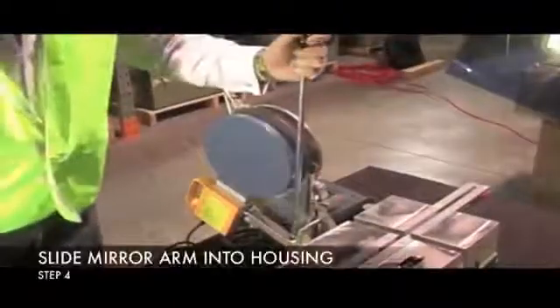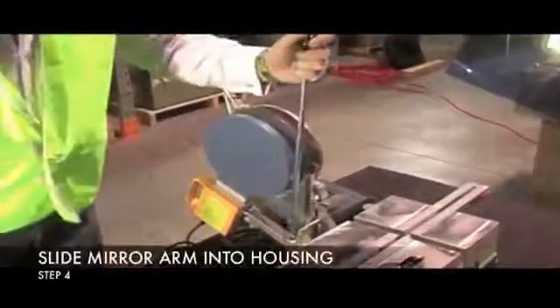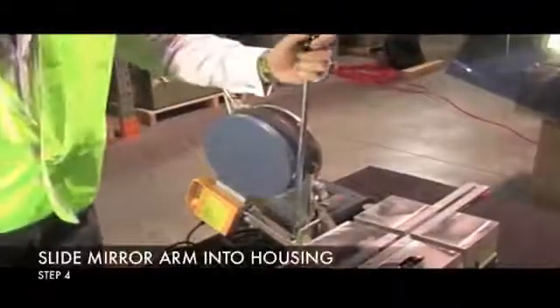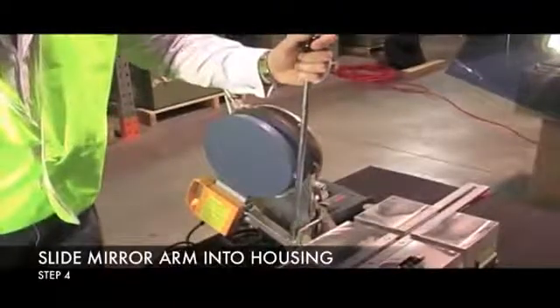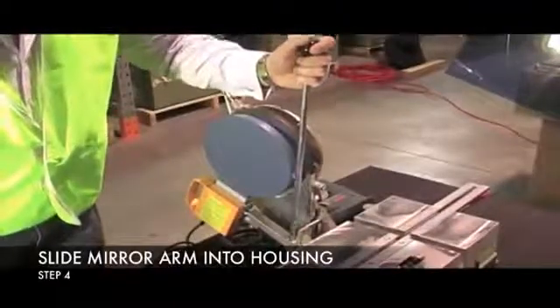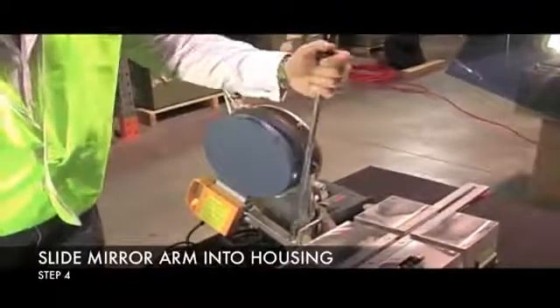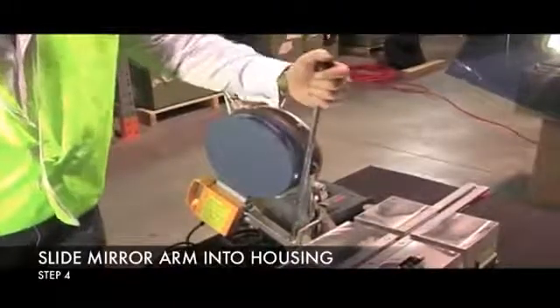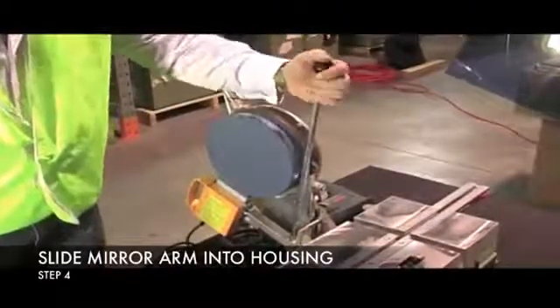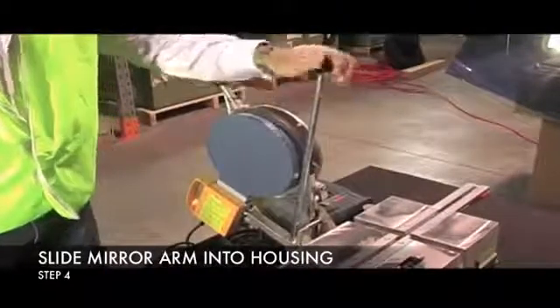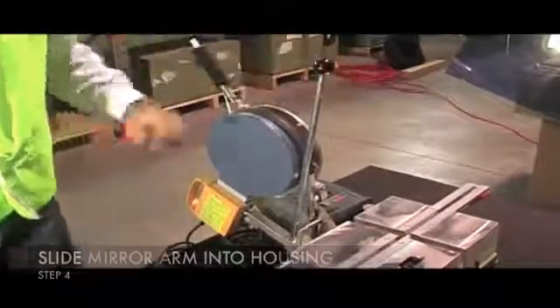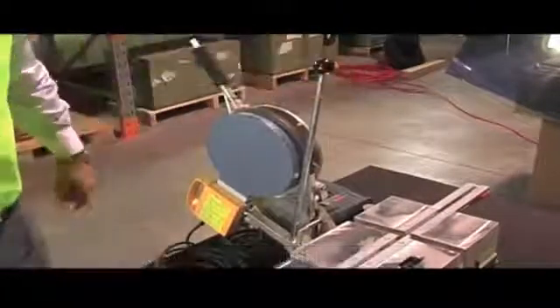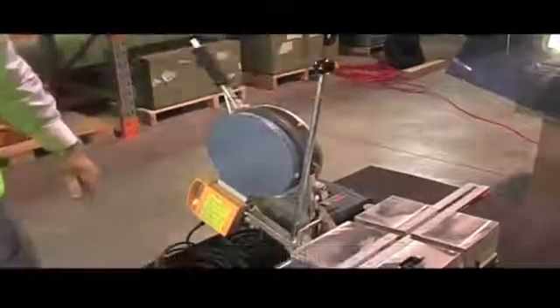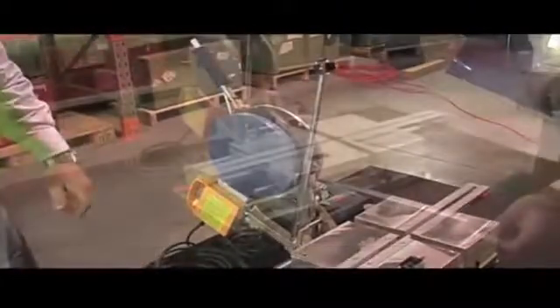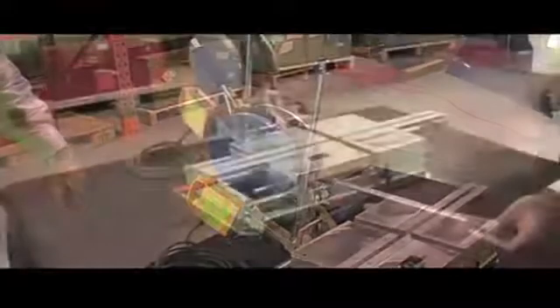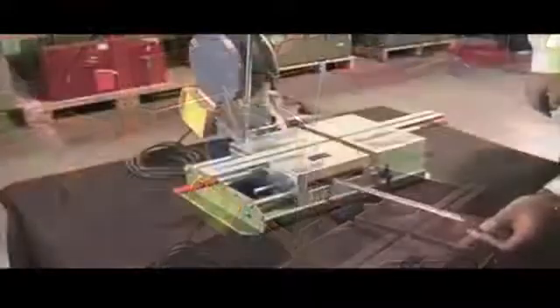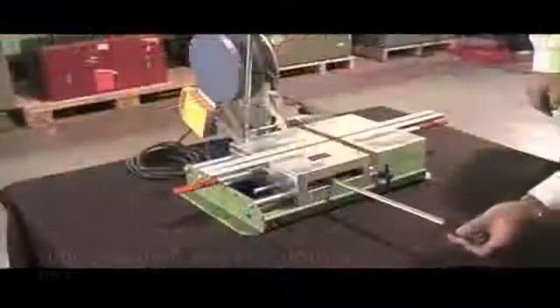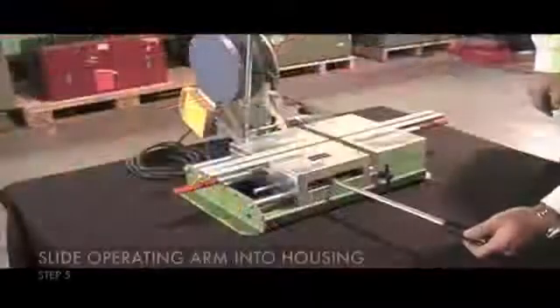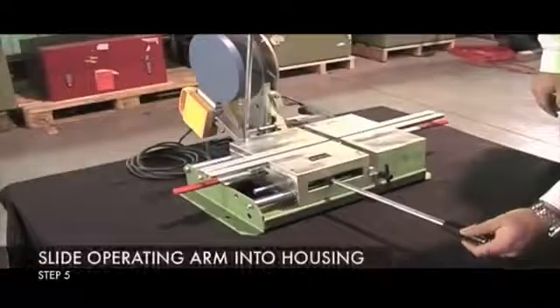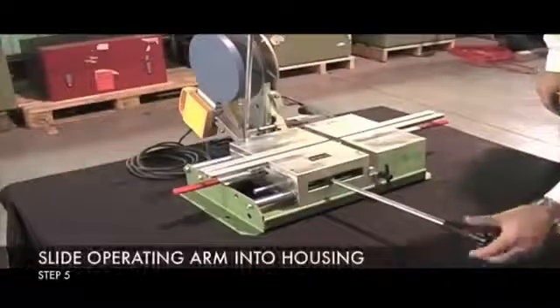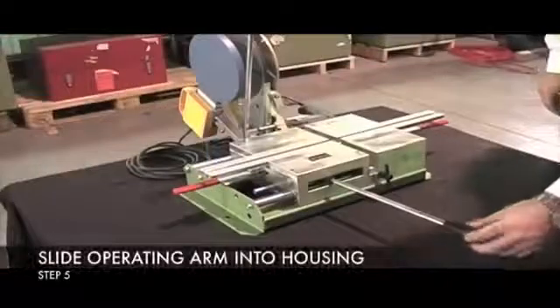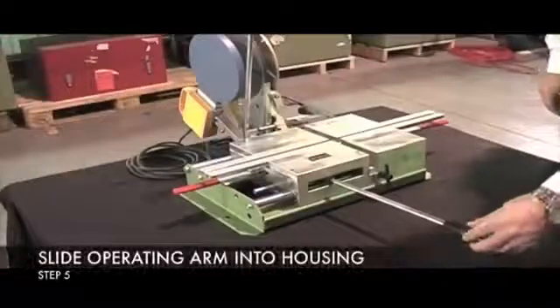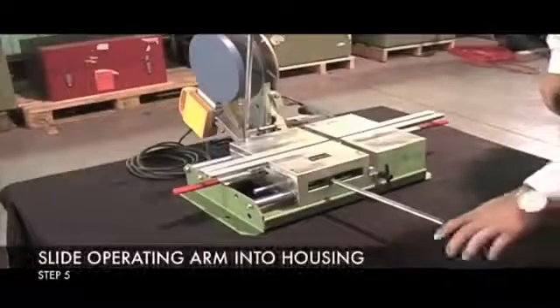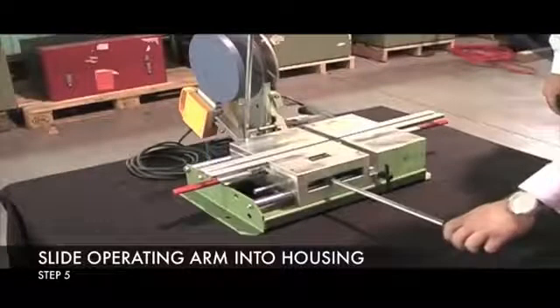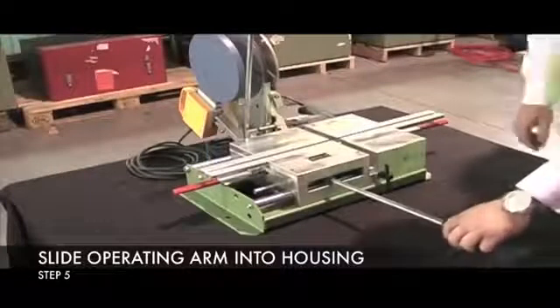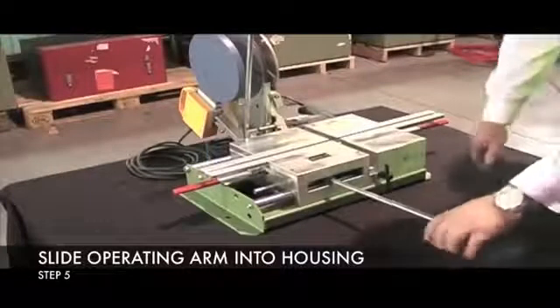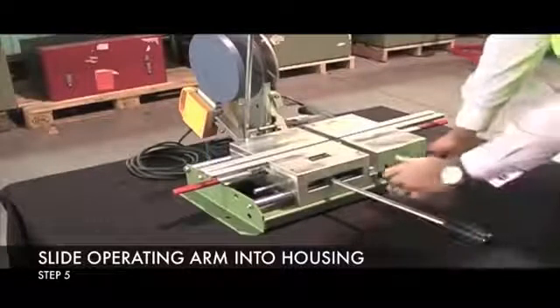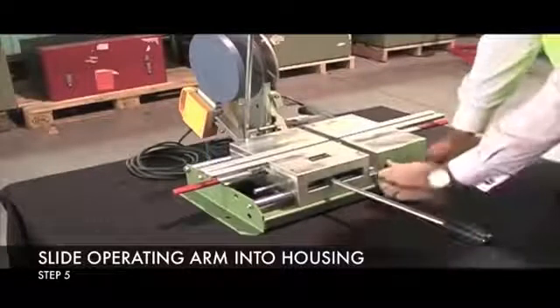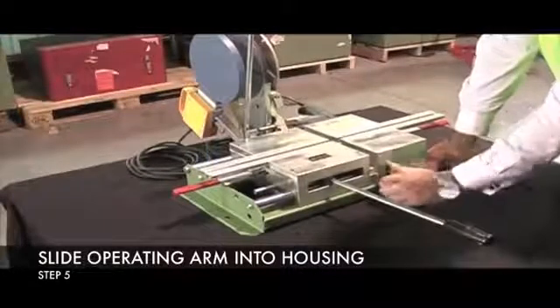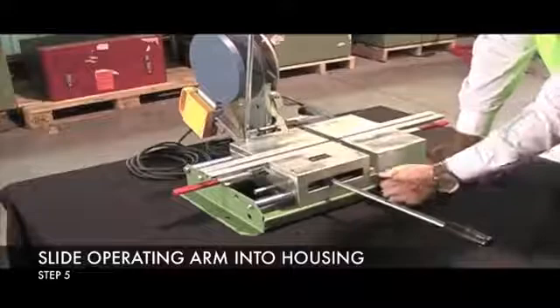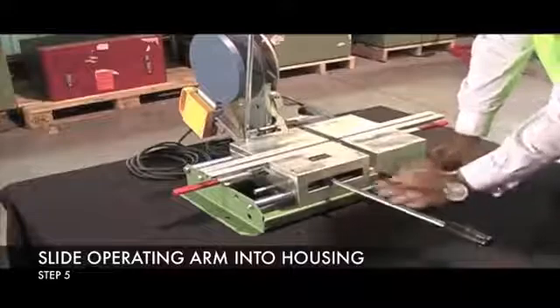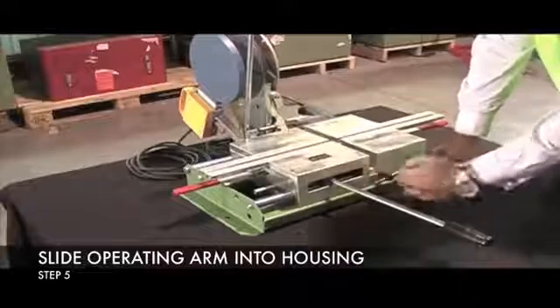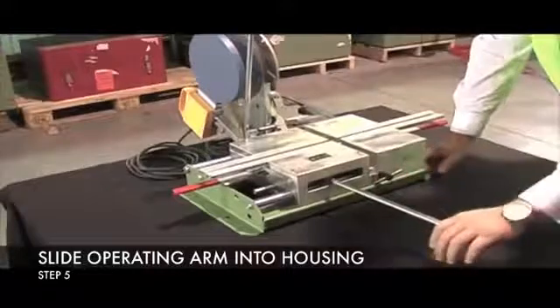Step 4: Slide the mirror arm into its housing. Step 5: Slide the operating arm into its housing into the substructure.